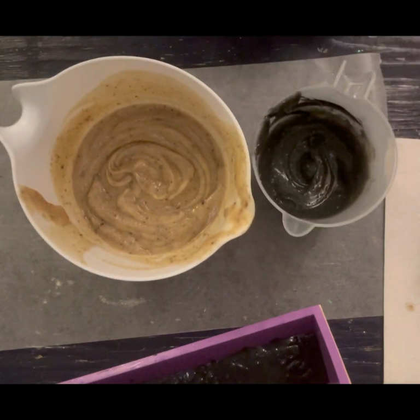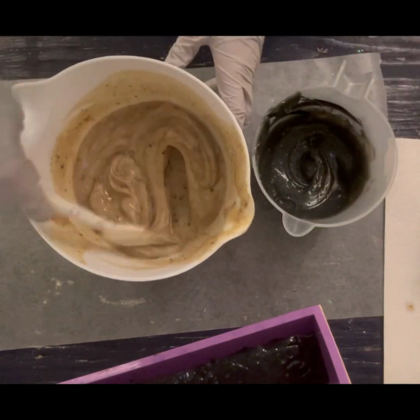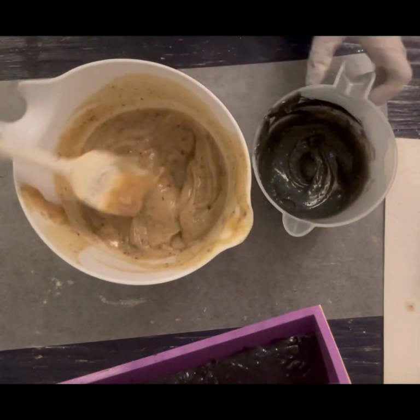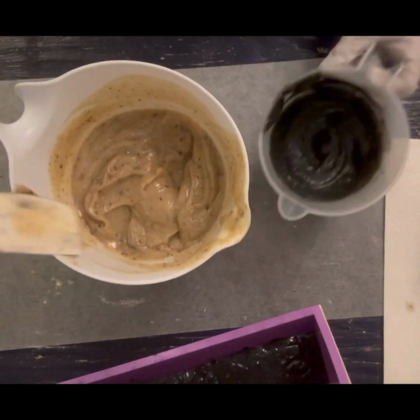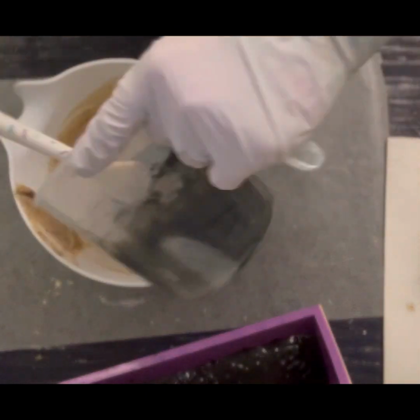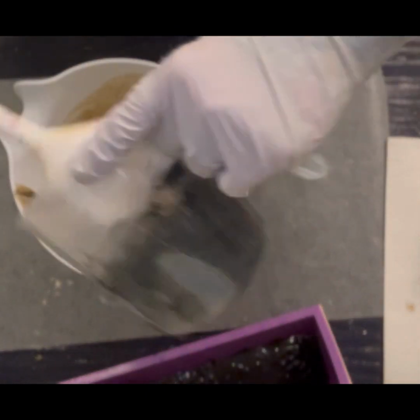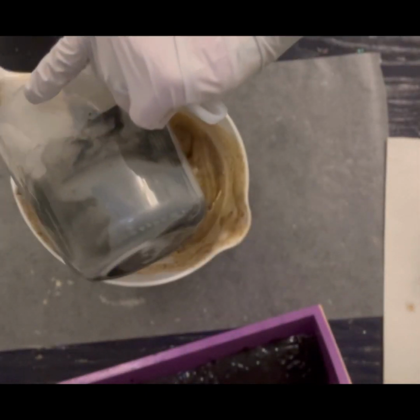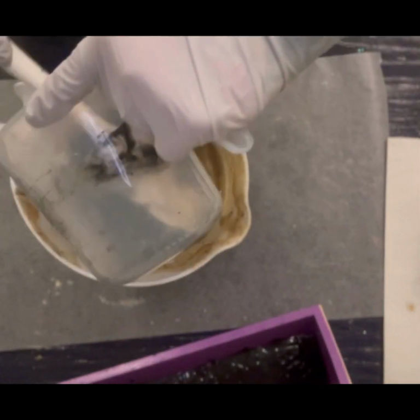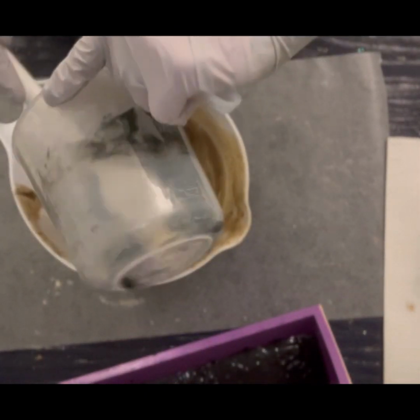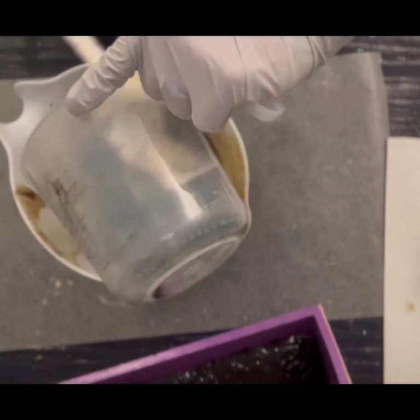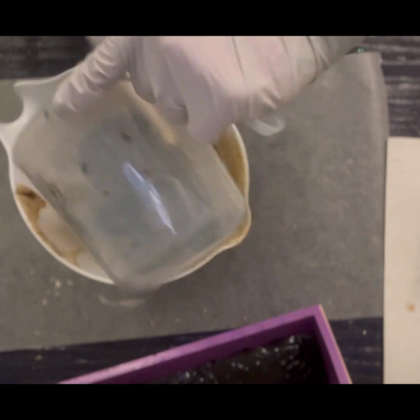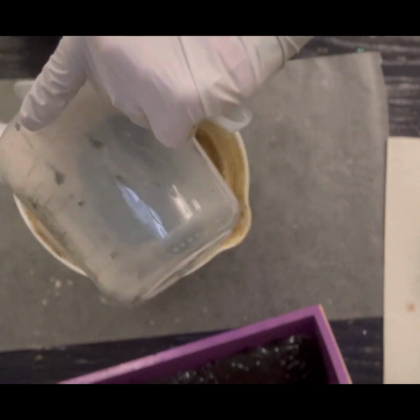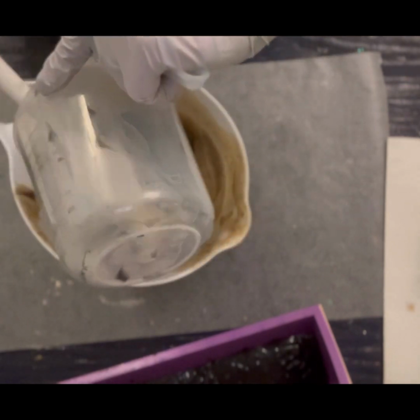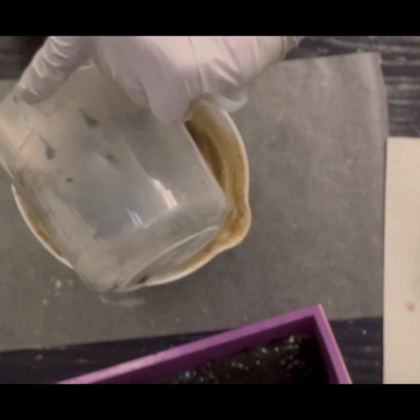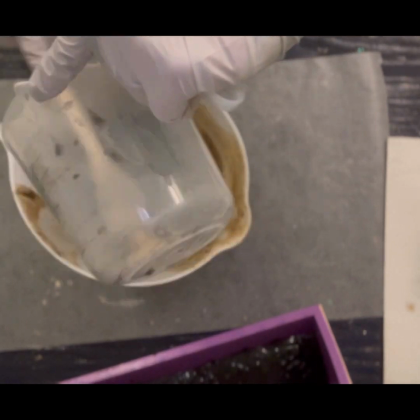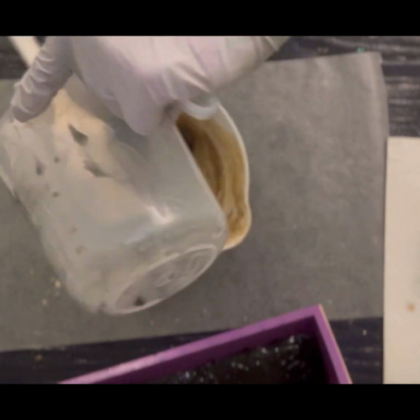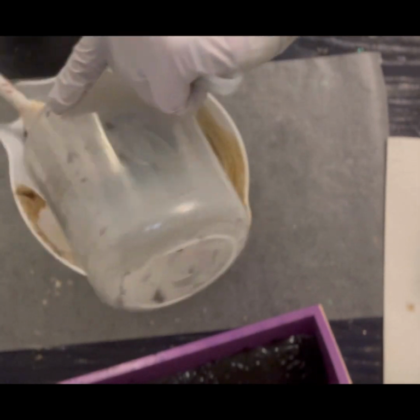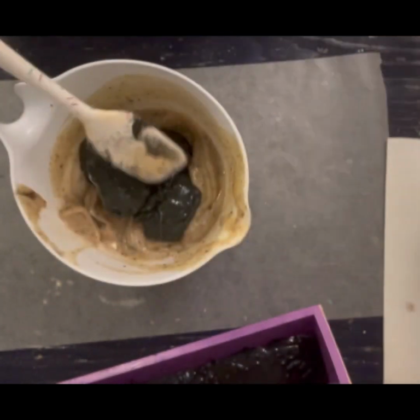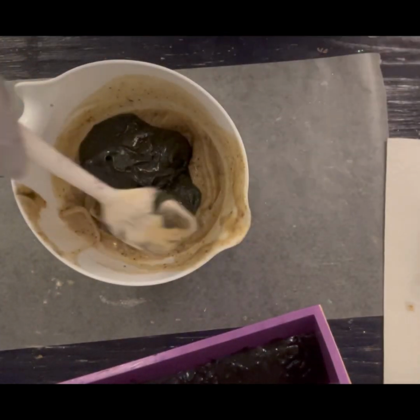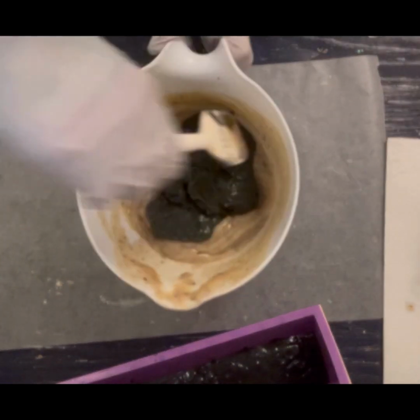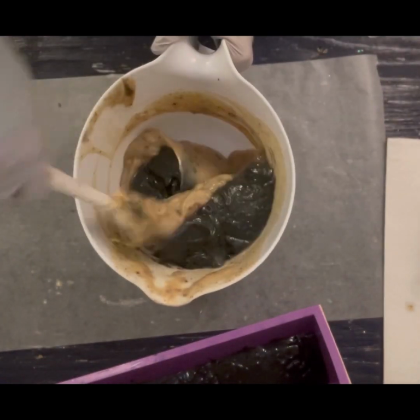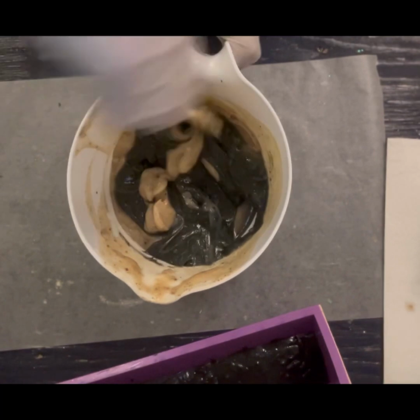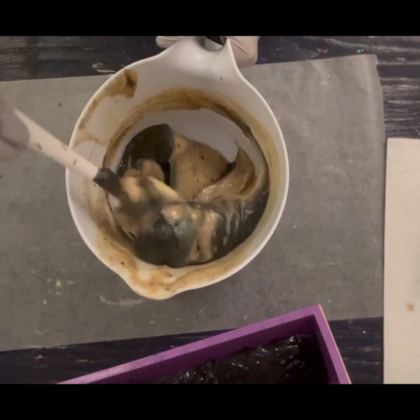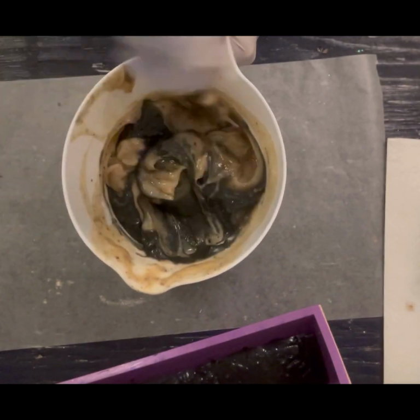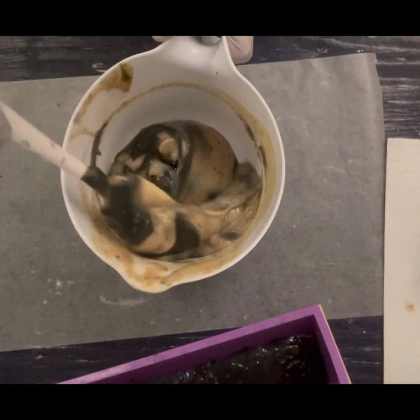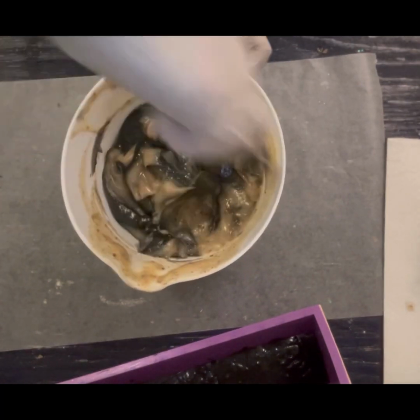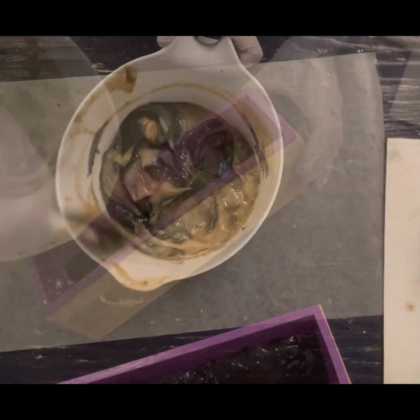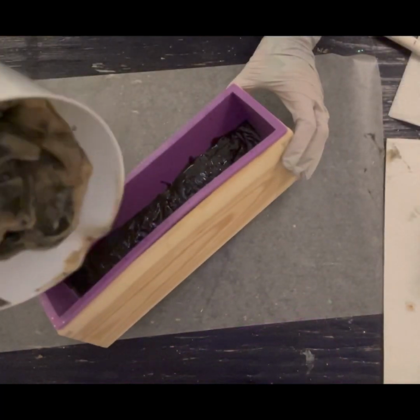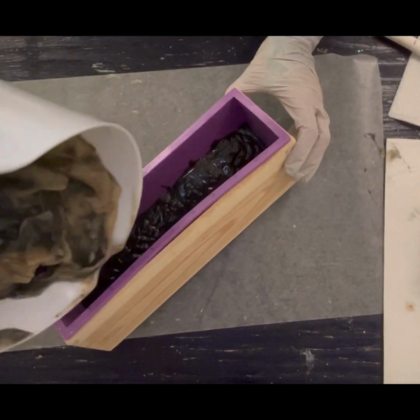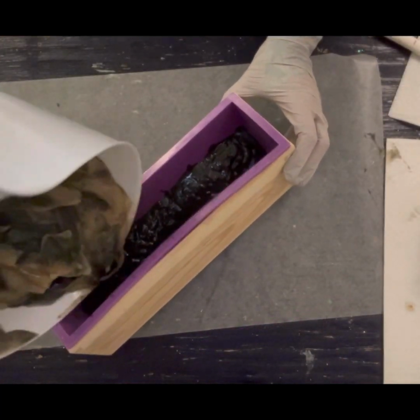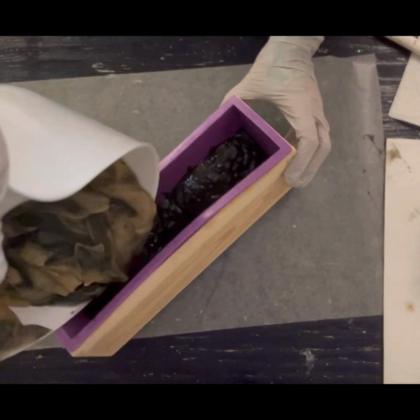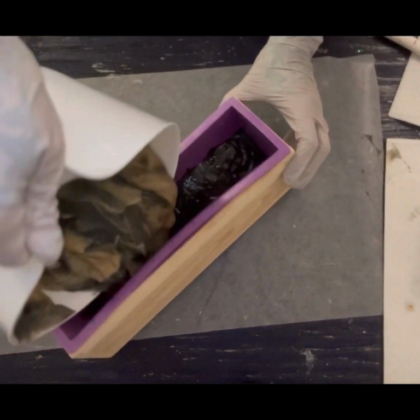I wanted to get a nice fluid in-the-pot swirl, but this is going to be more of a chunky in-the-pot swirl. It's still going to be pretty.